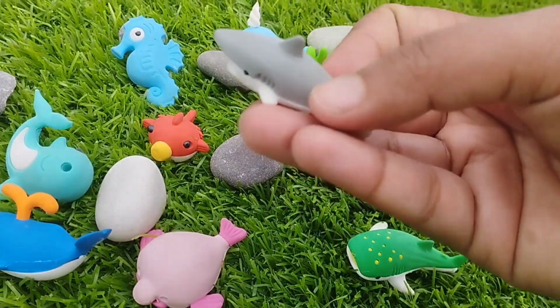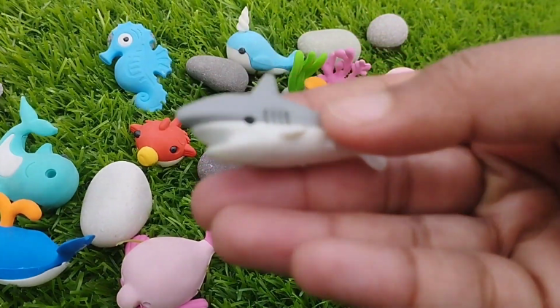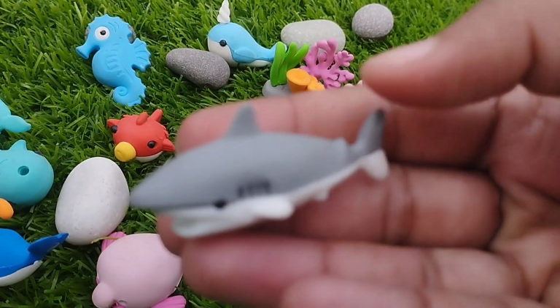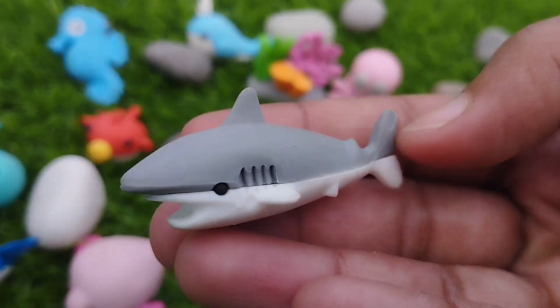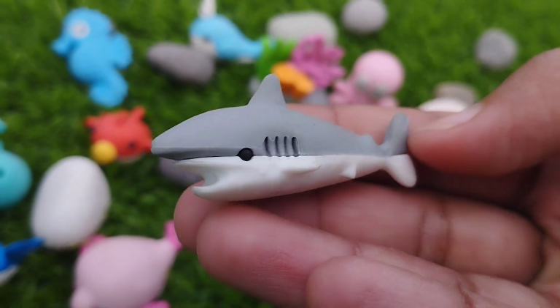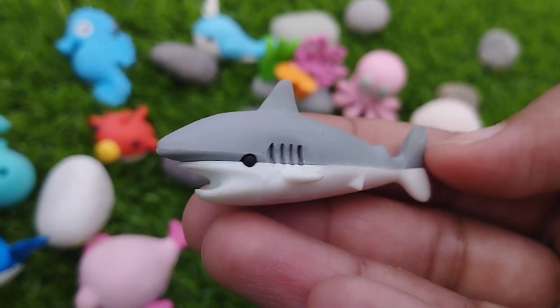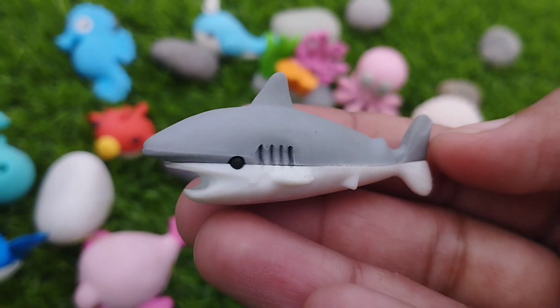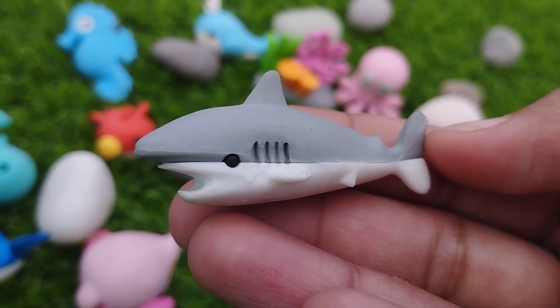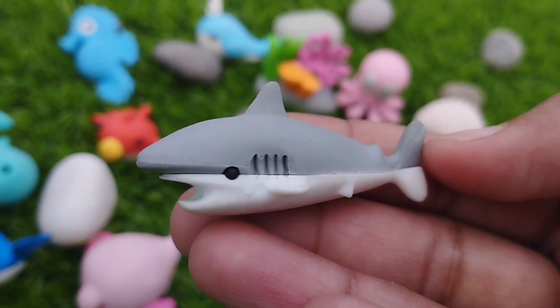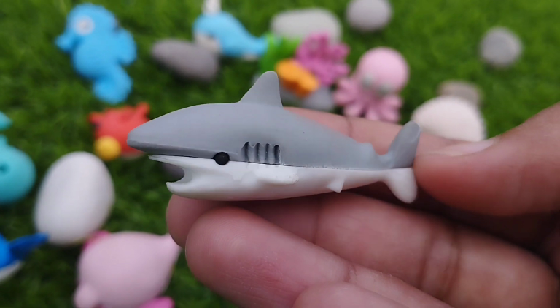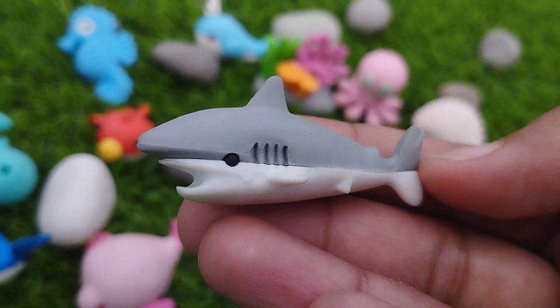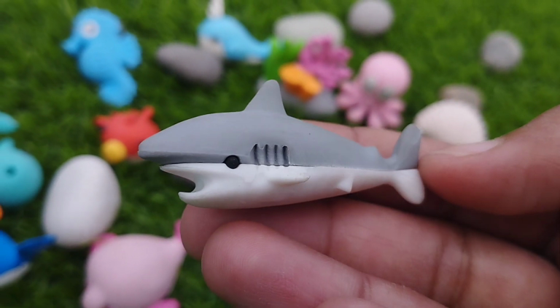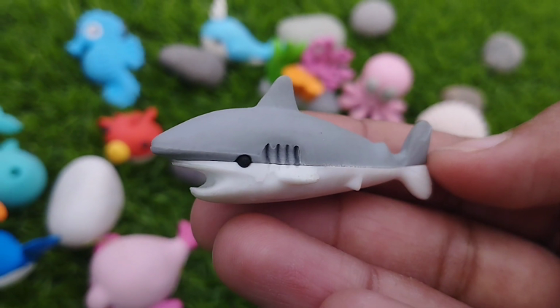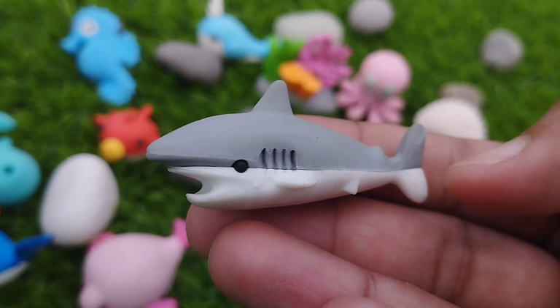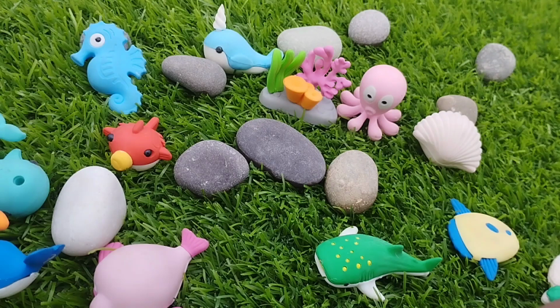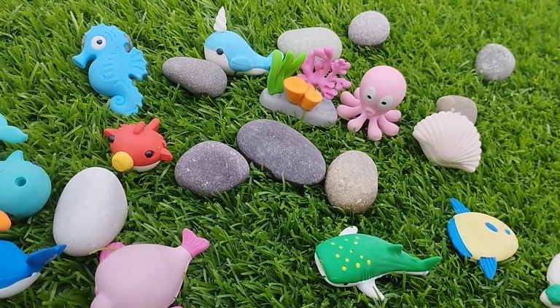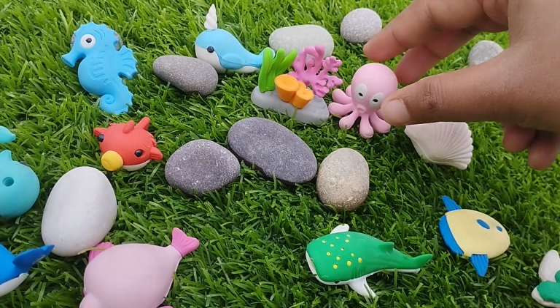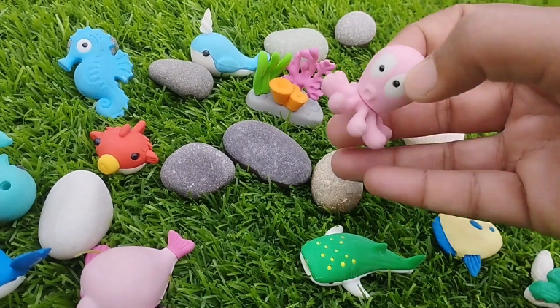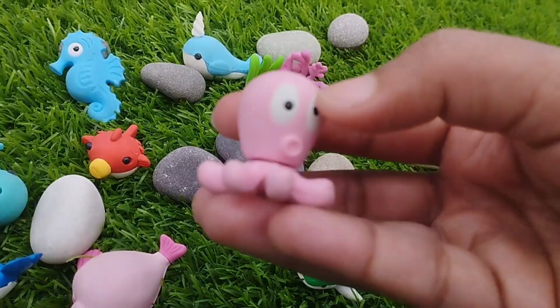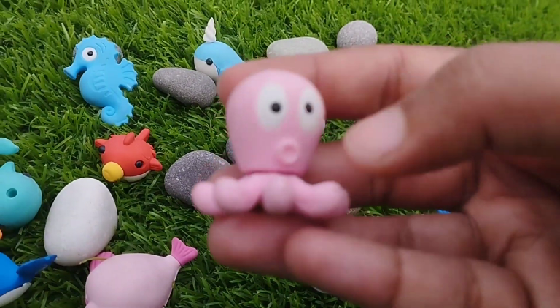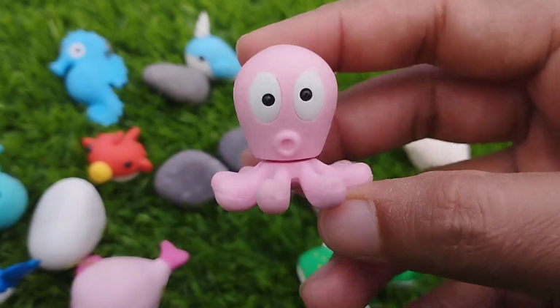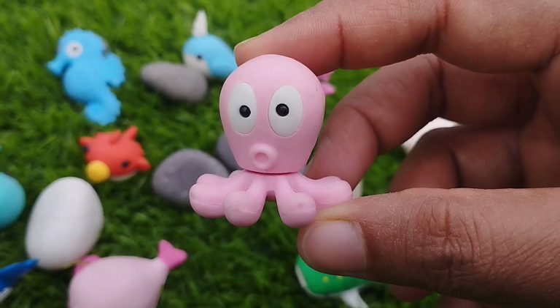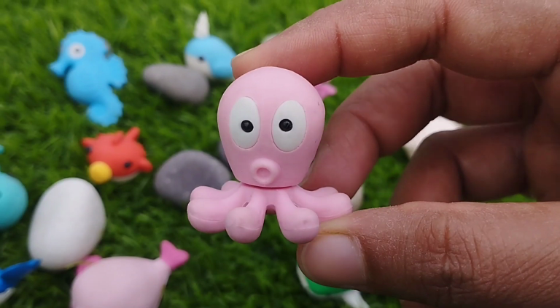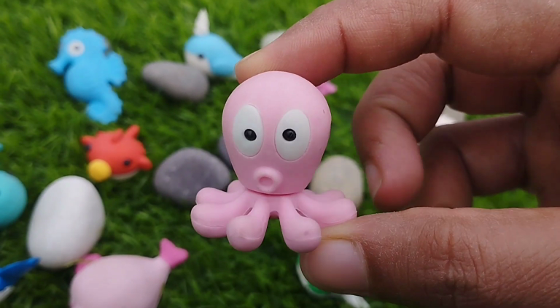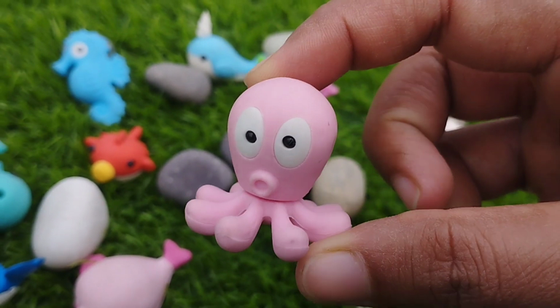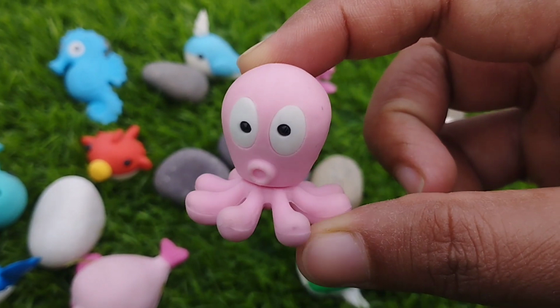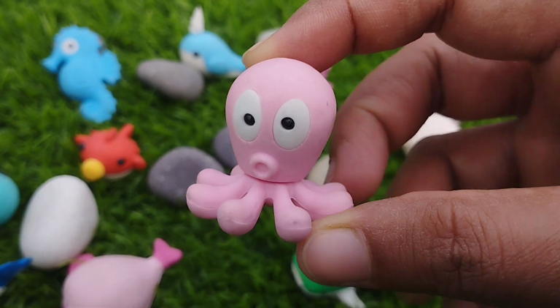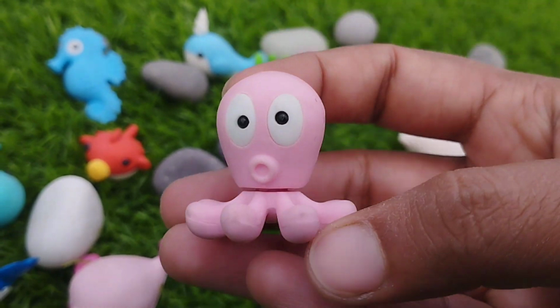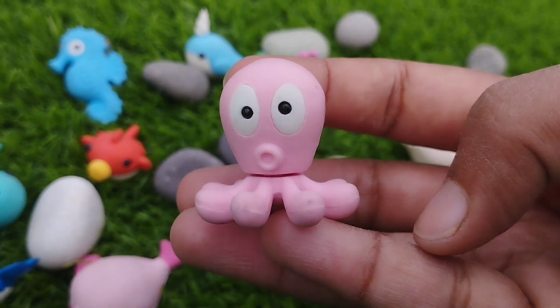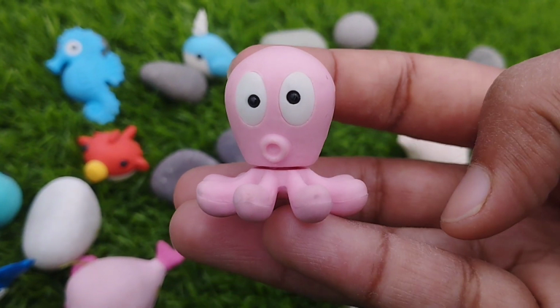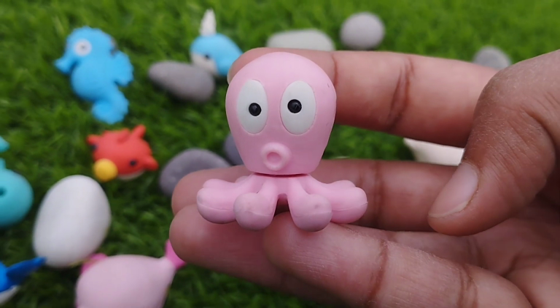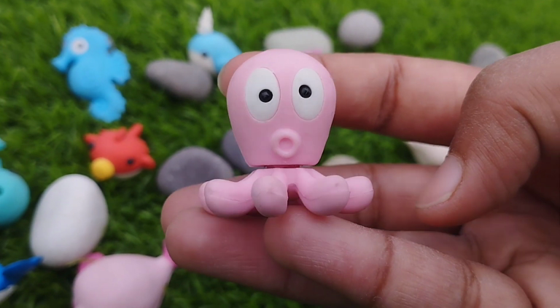A shark. This is a shark. A shark. This is a shark.